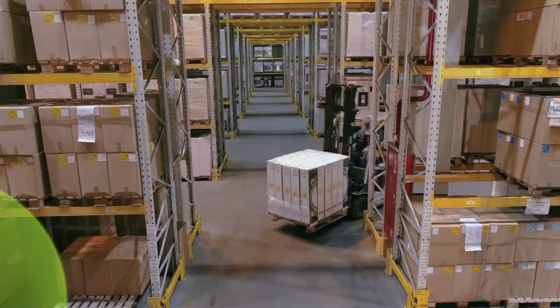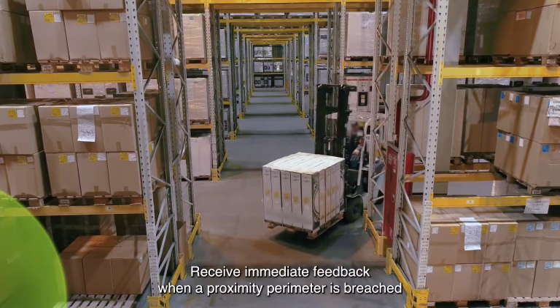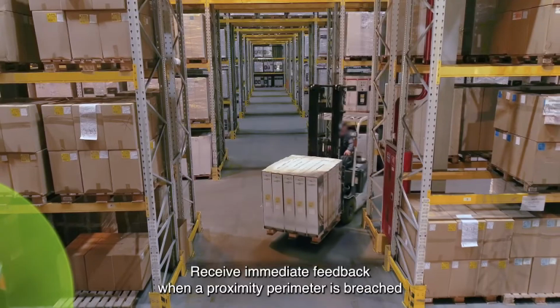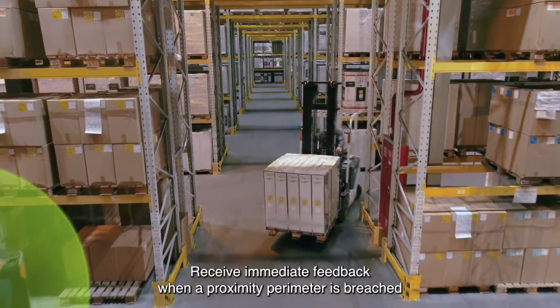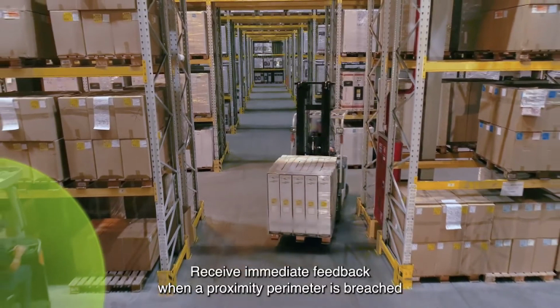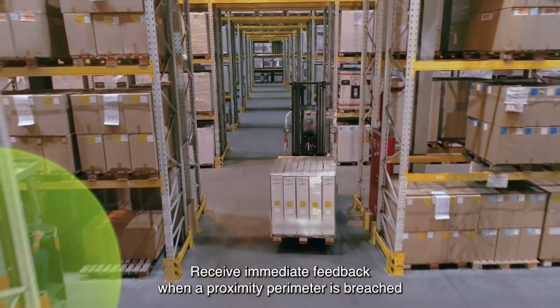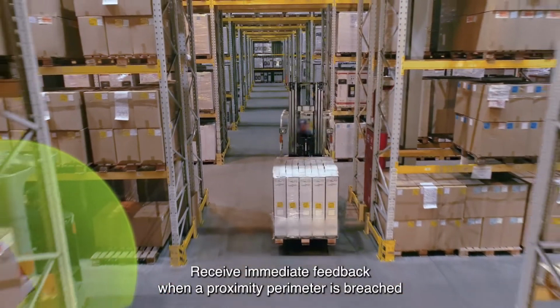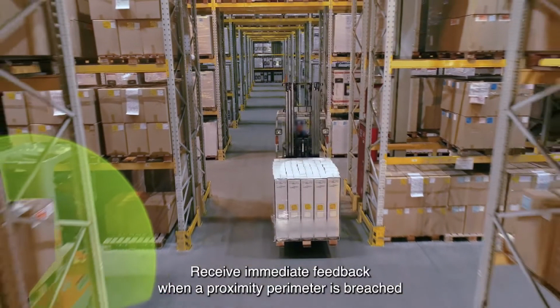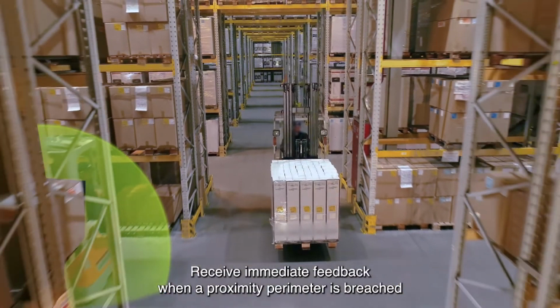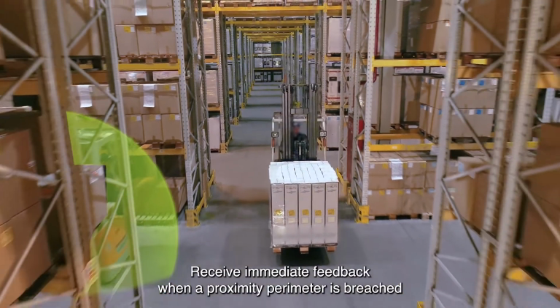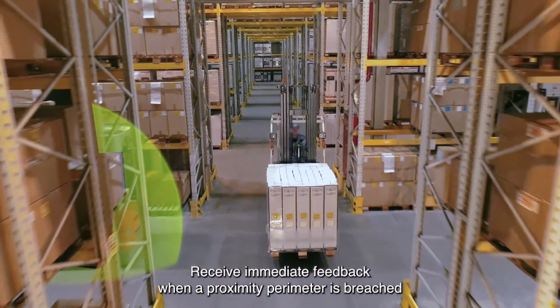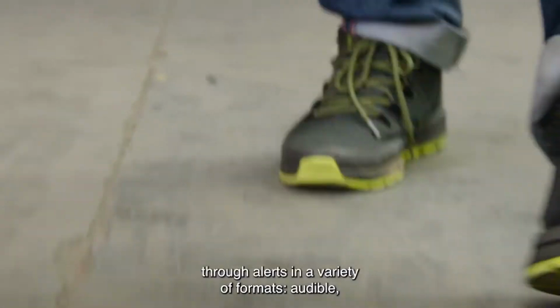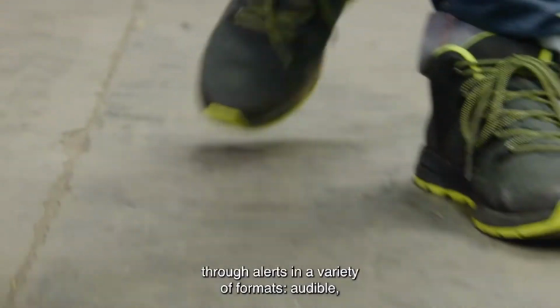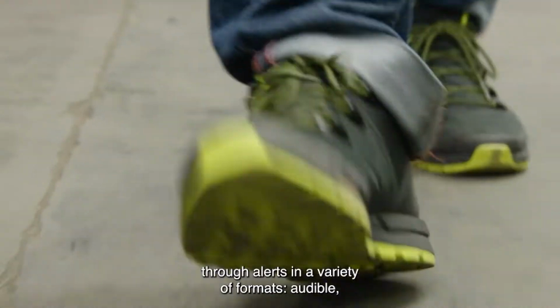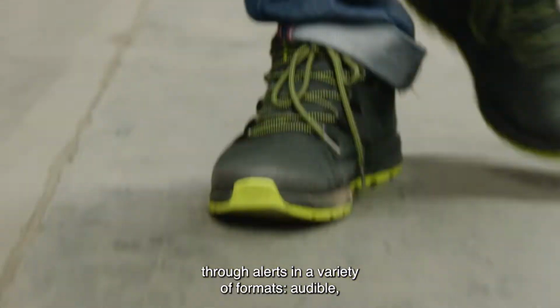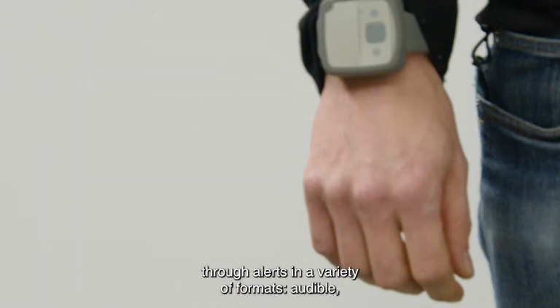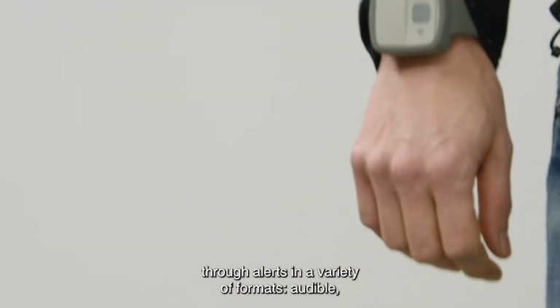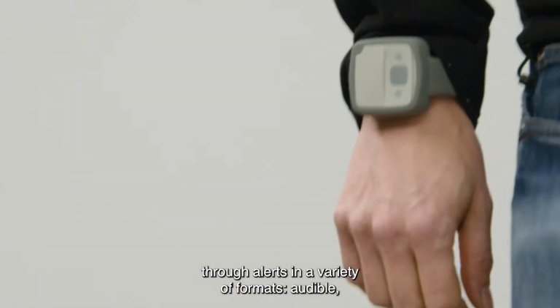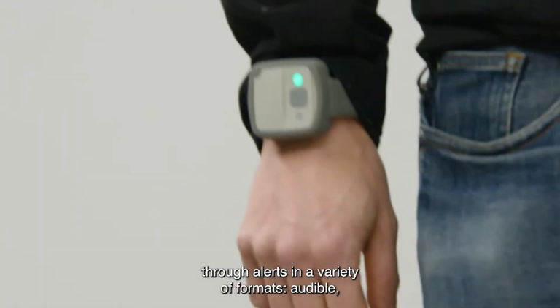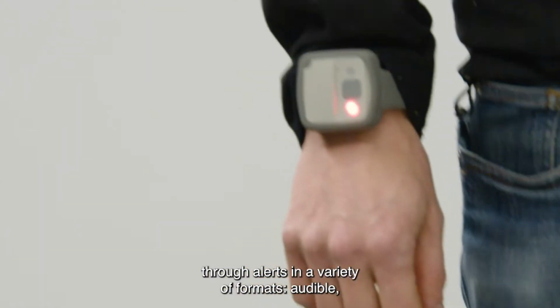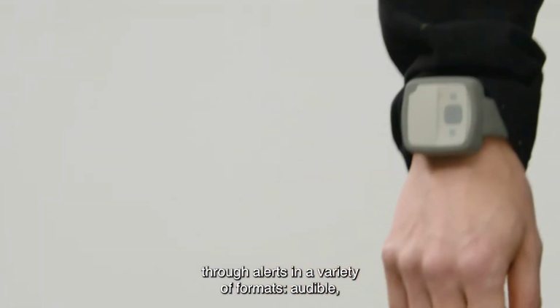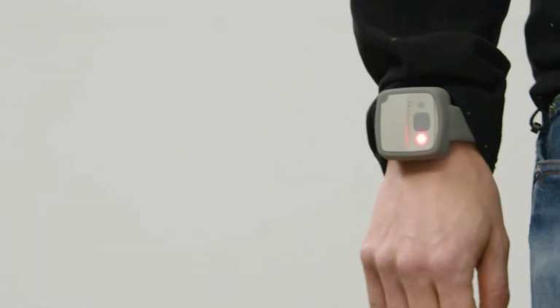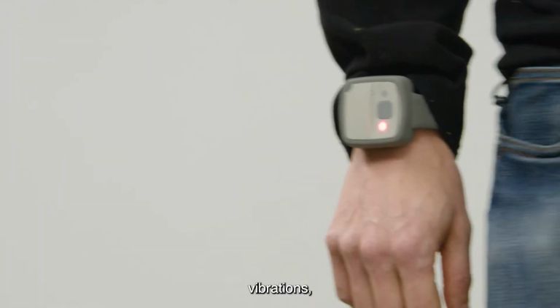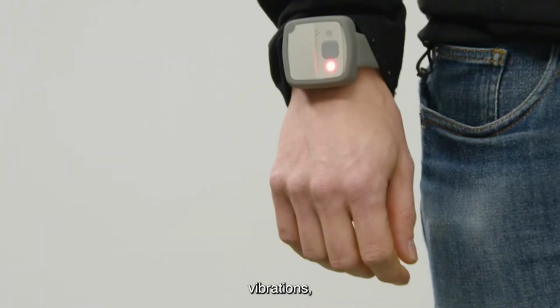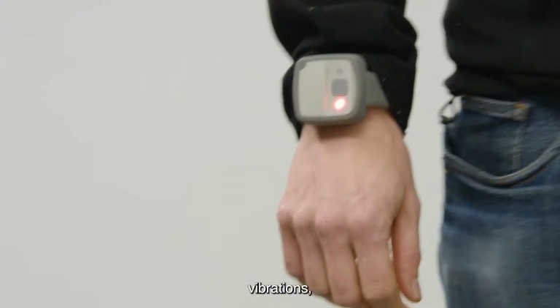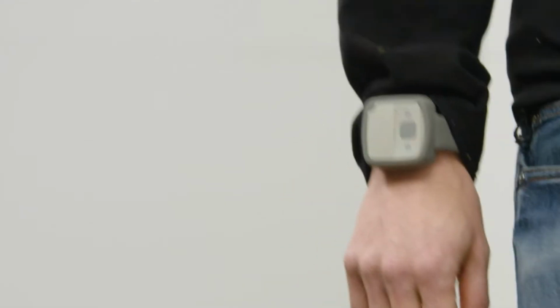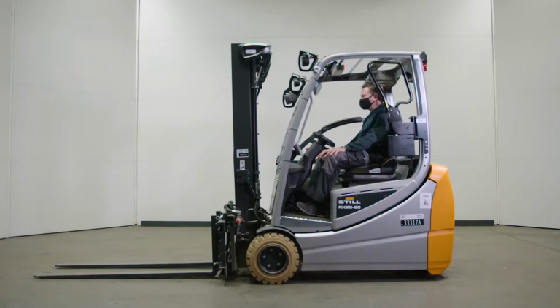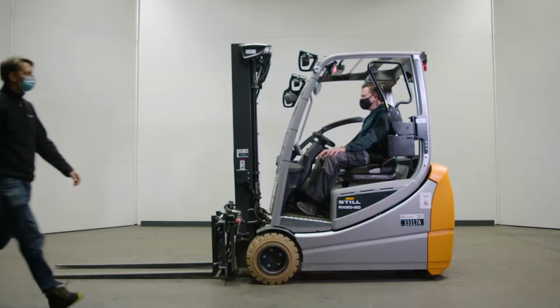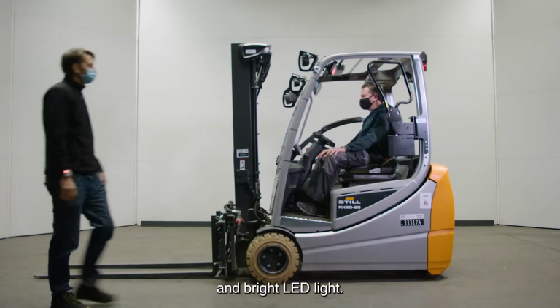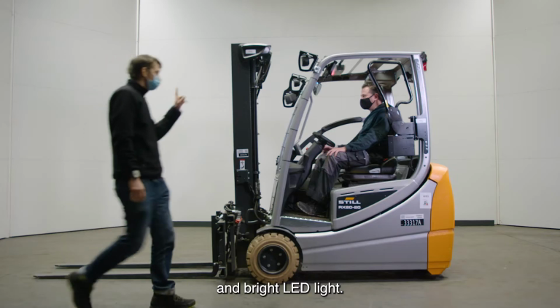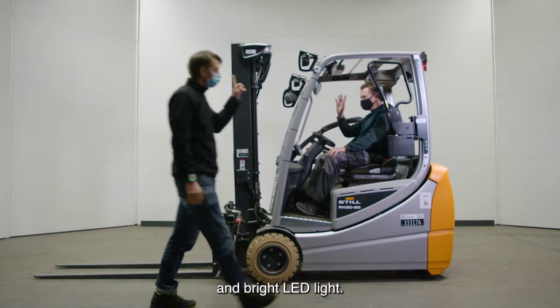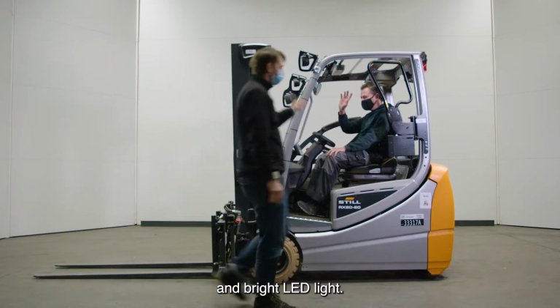Receive immediate feedback when a proximity perimeter is breached through alerts in a variety of formats: audible, vibrations, and bright LED lights.